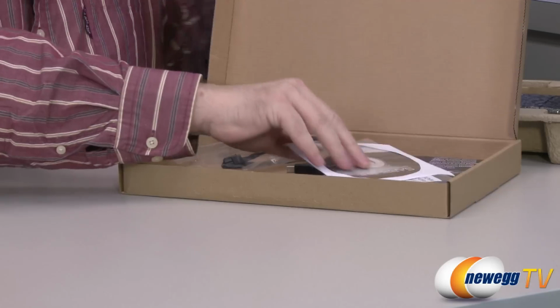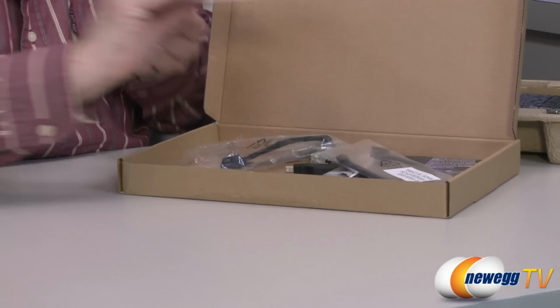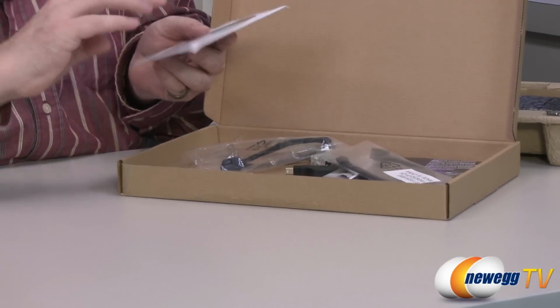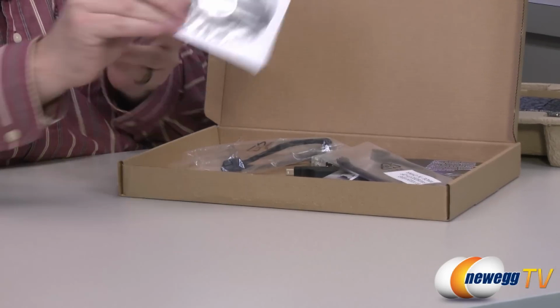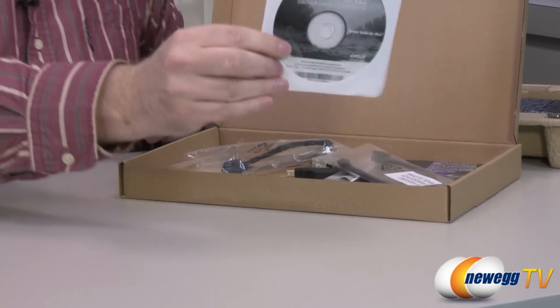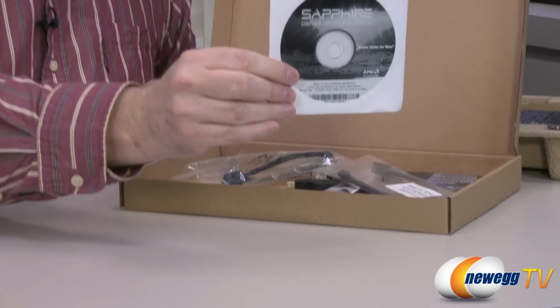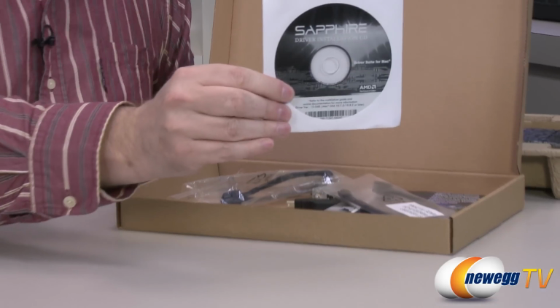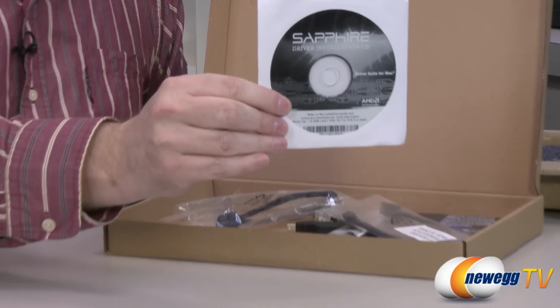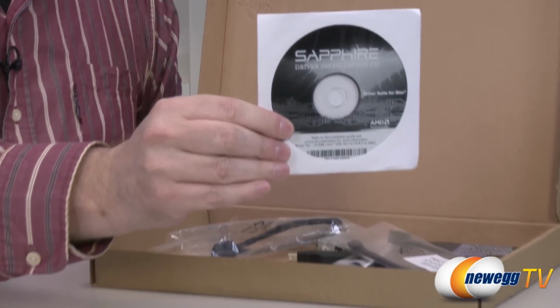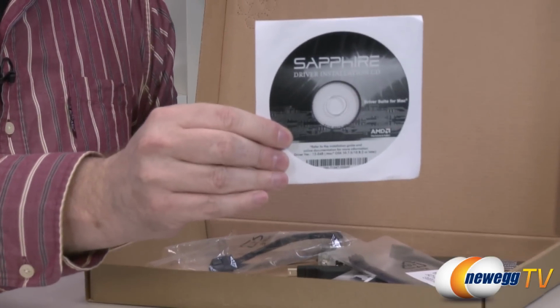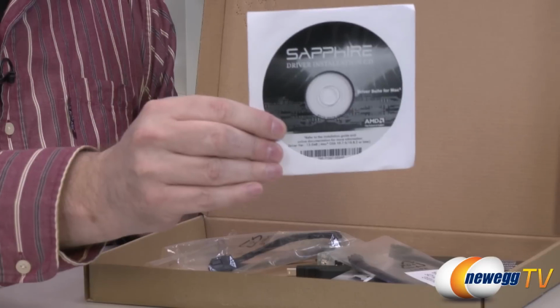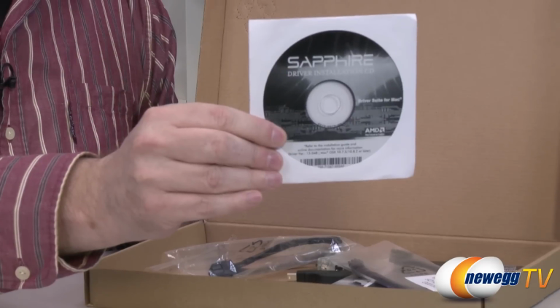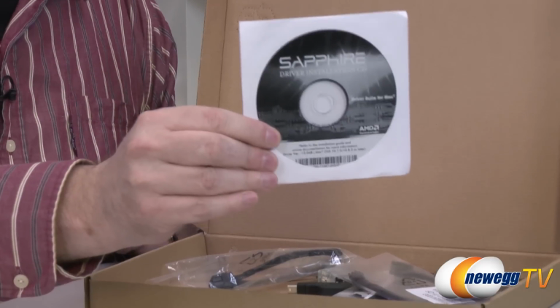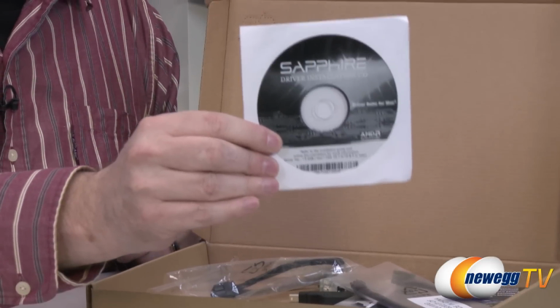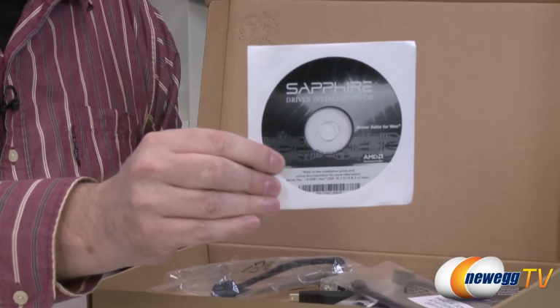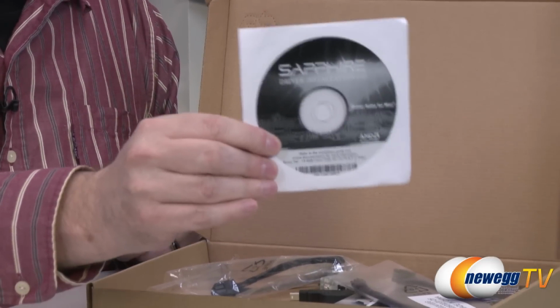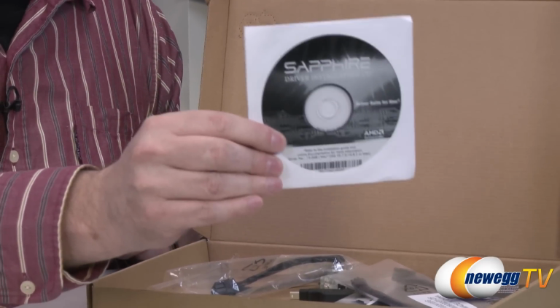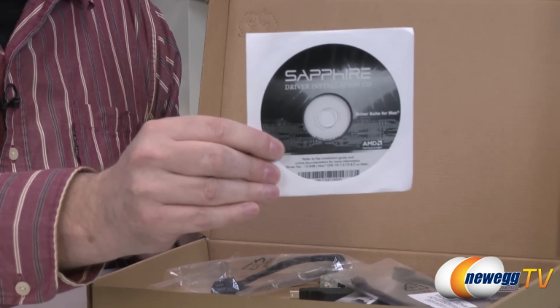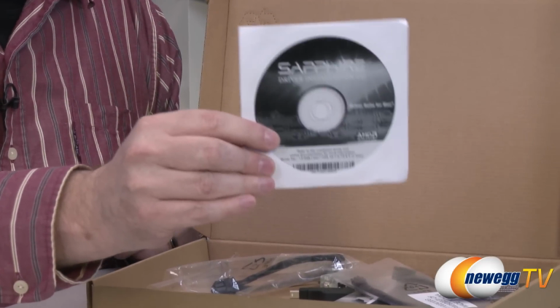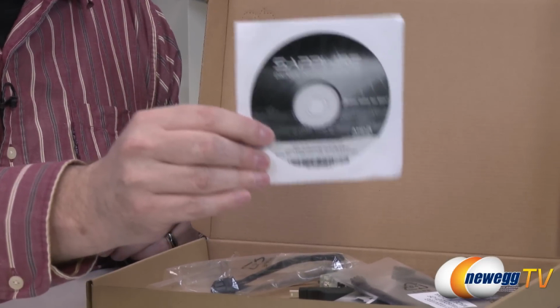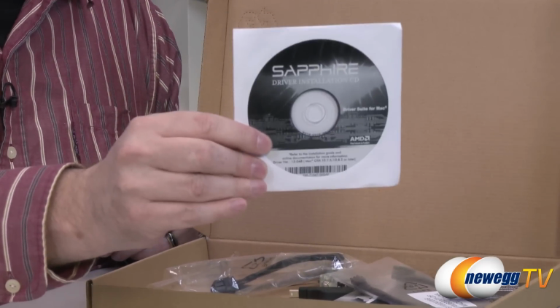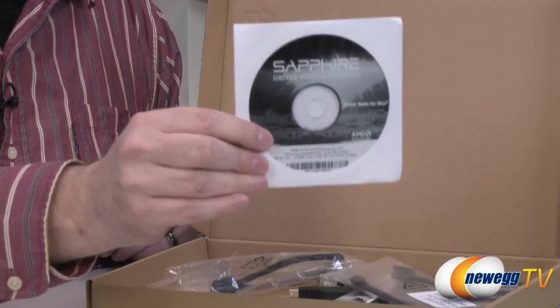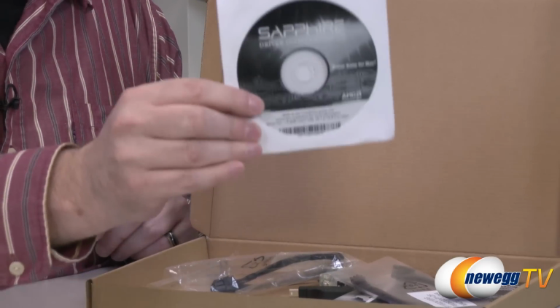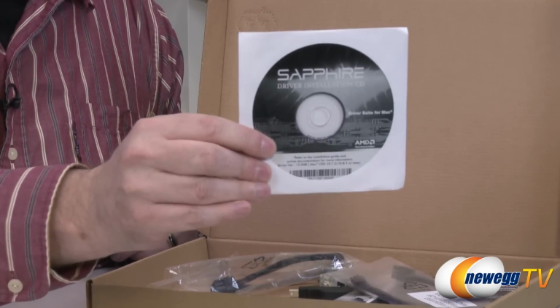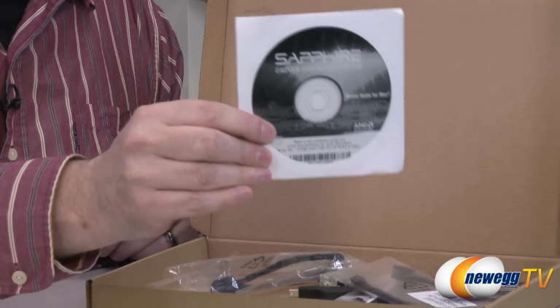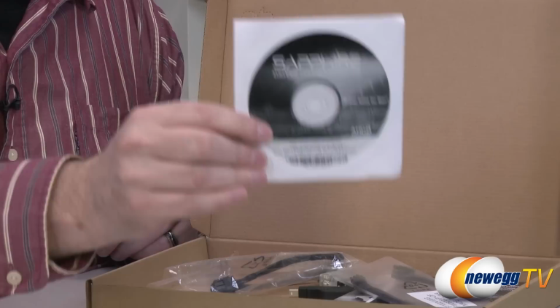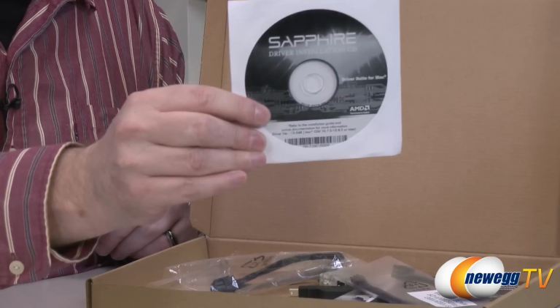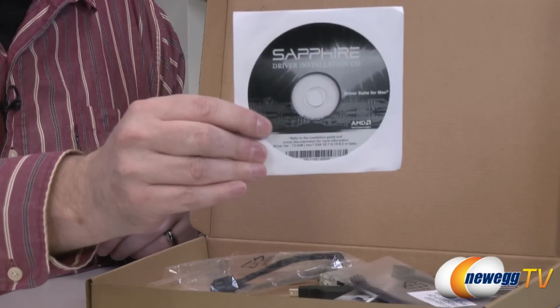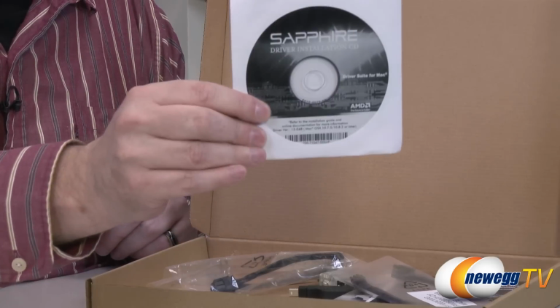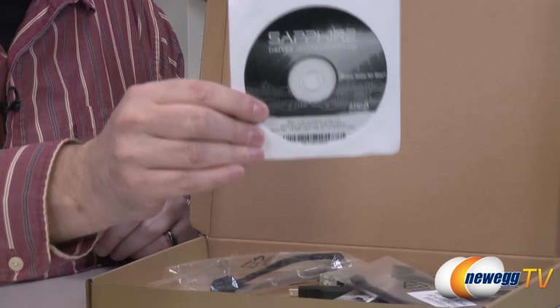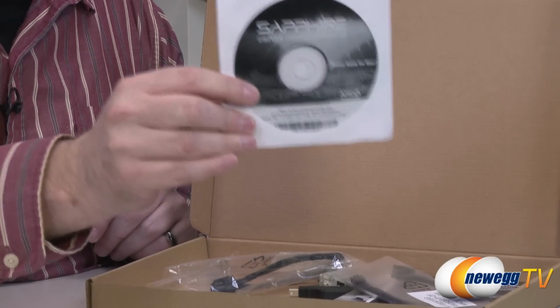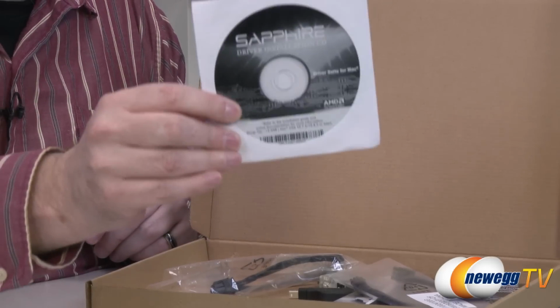Starting off, we have the driver CD, and this will work all the way up to the latest version on the Mac OS. So if you have one of the latest Mac Pros, all you have to do is install it, connect your cables, use the CD, and you're up and going.